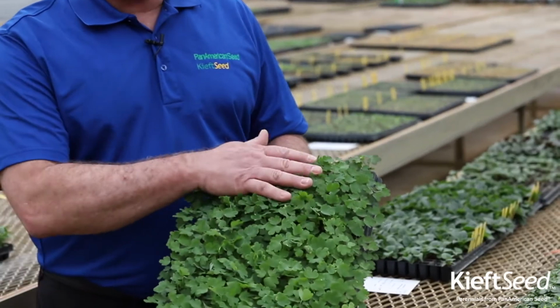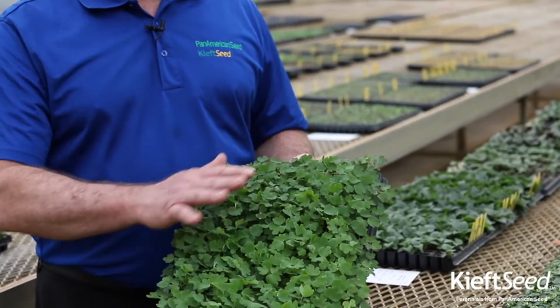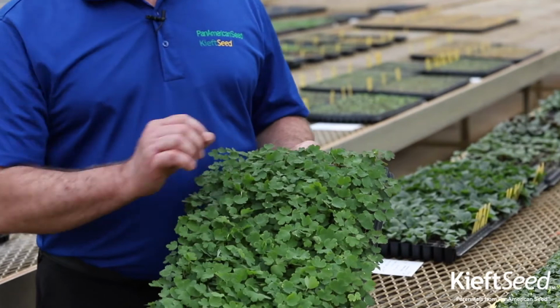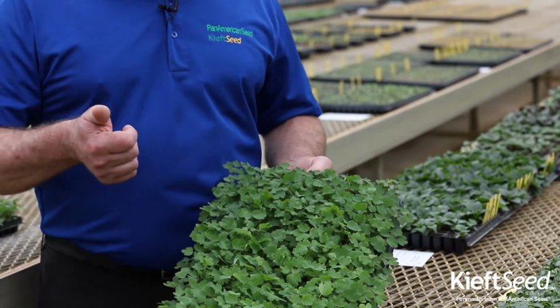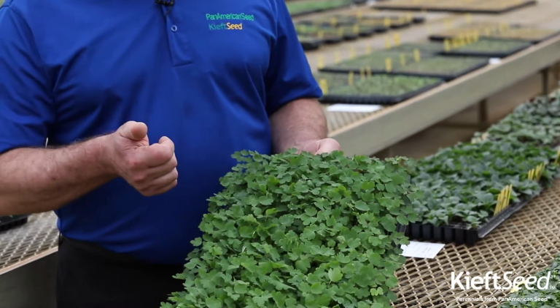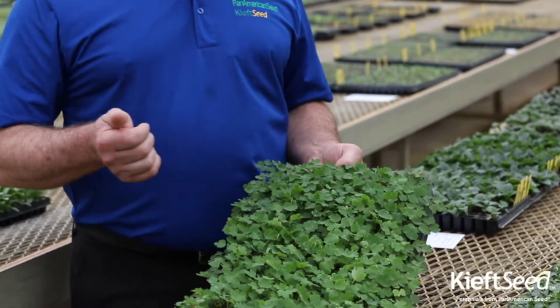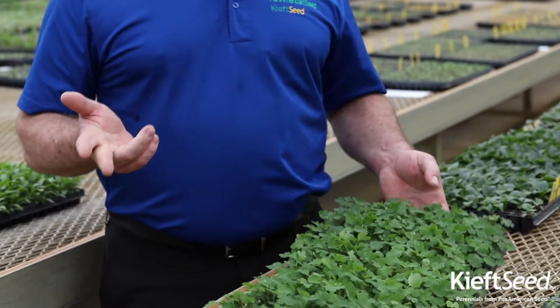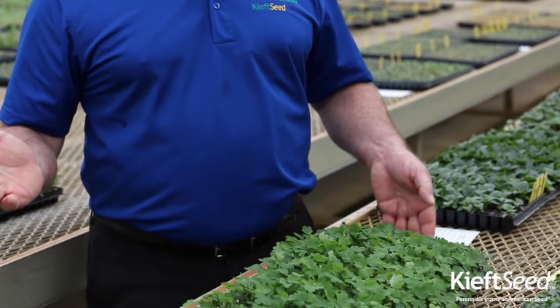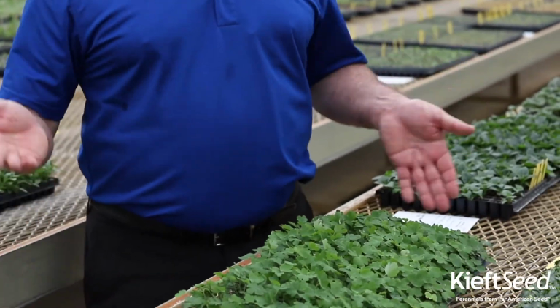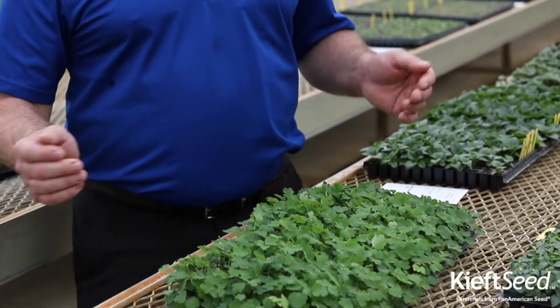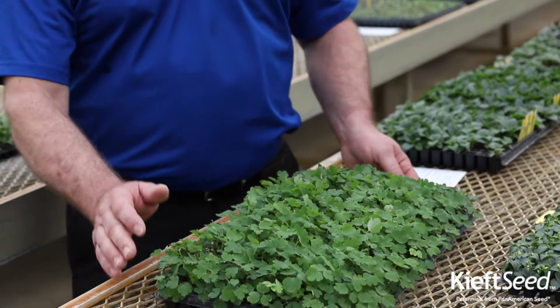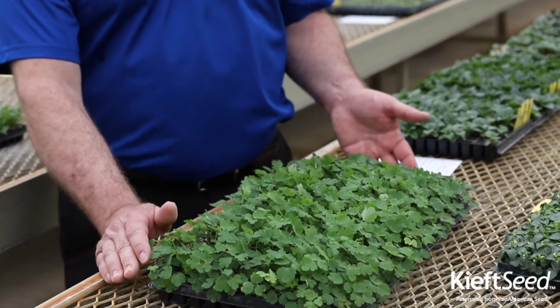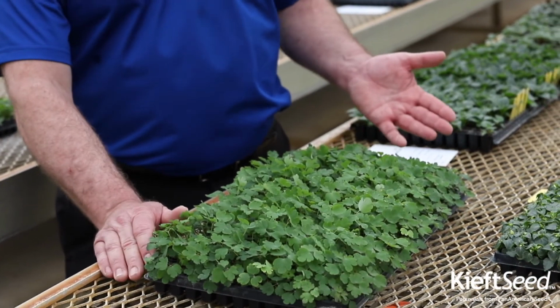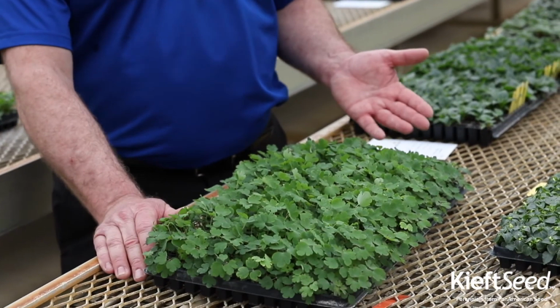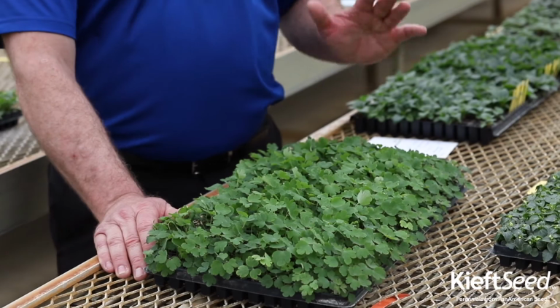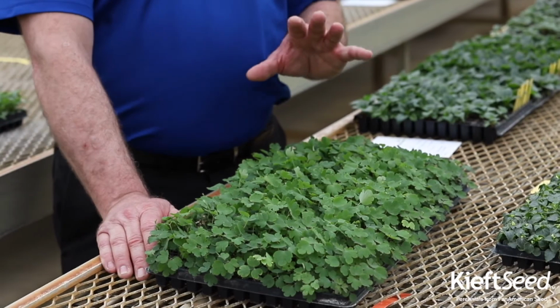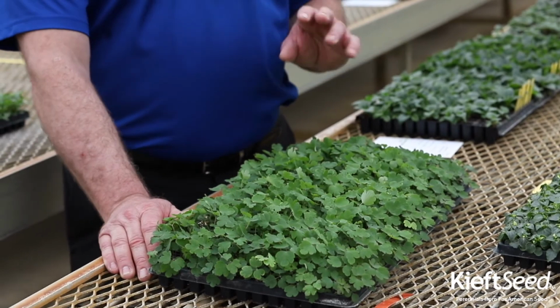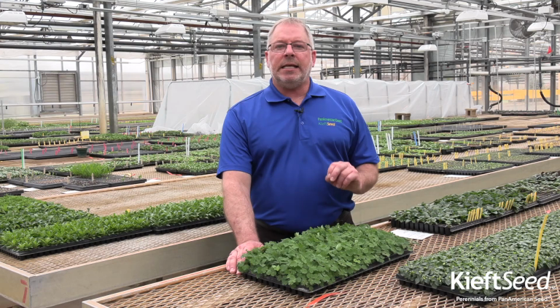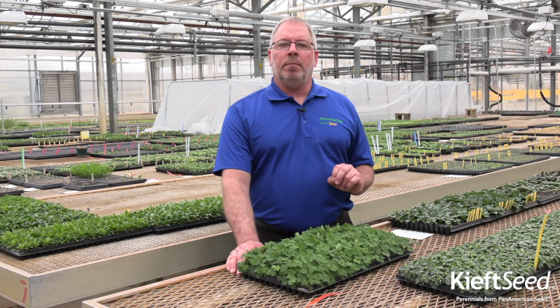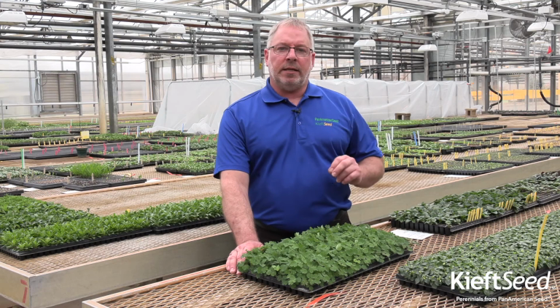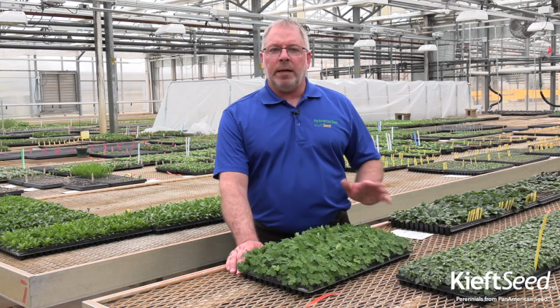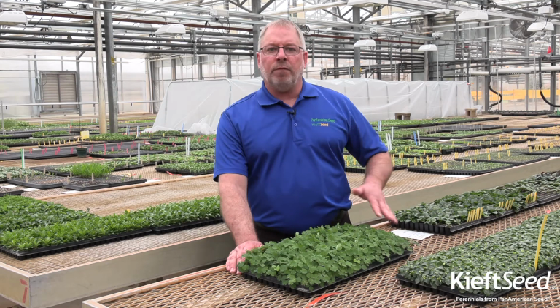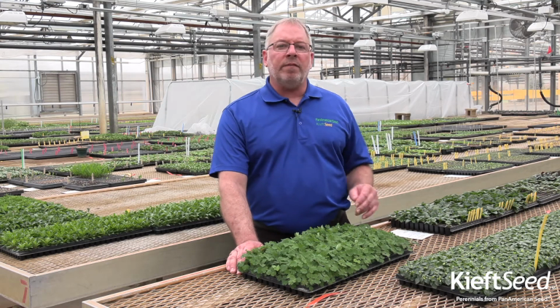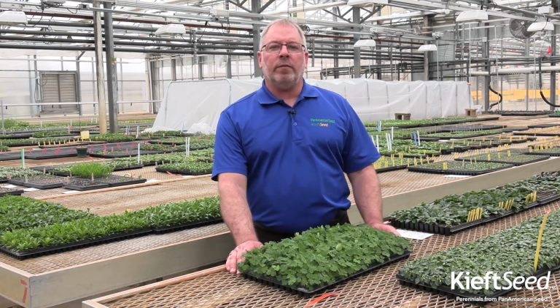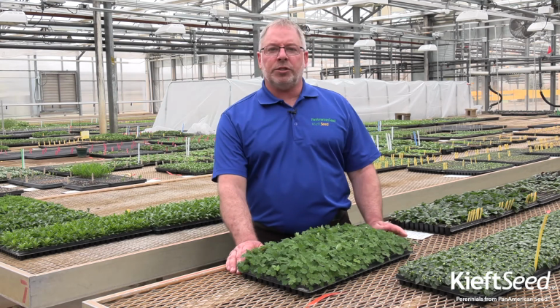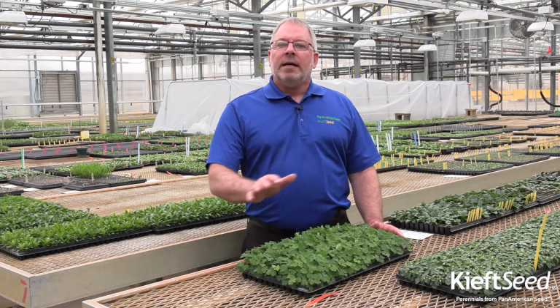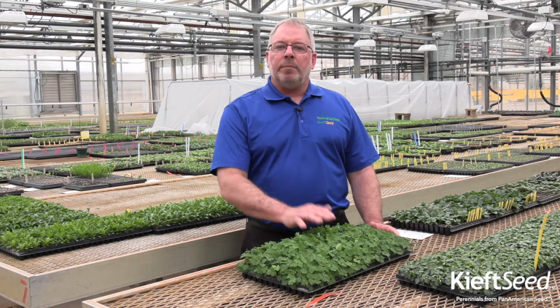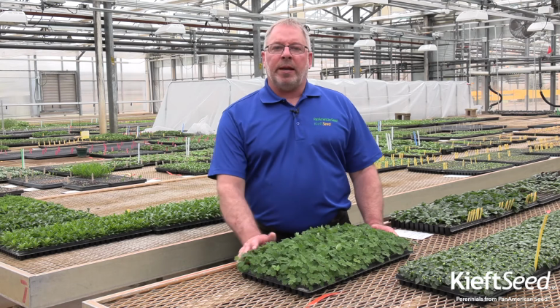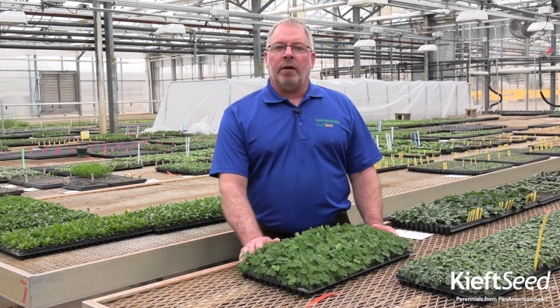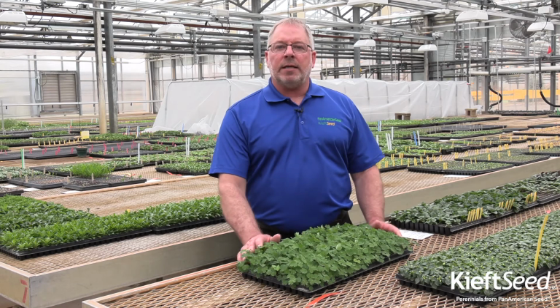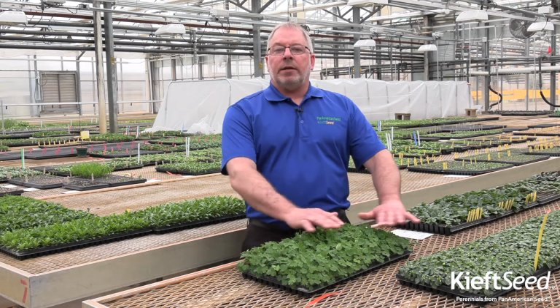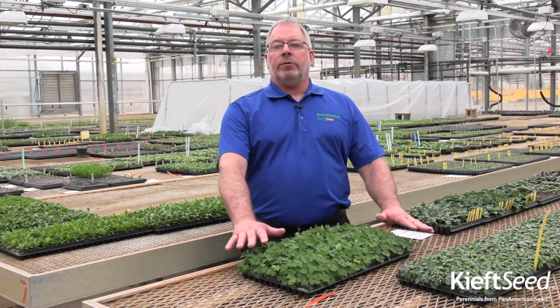For germination and sowing: one seed per cell, 70 to 75 degrees temperature — not really picky — and the key point is keep them moist. They like to be at about a 4.5 for moisture, with a little bit of vermiculite covering on top, and they're going to do great.